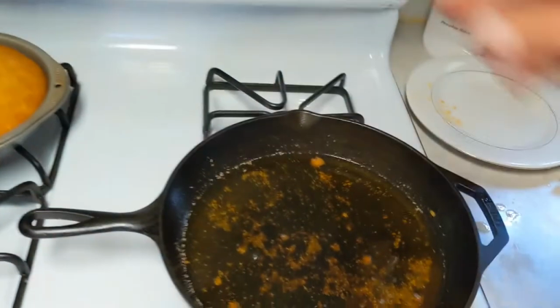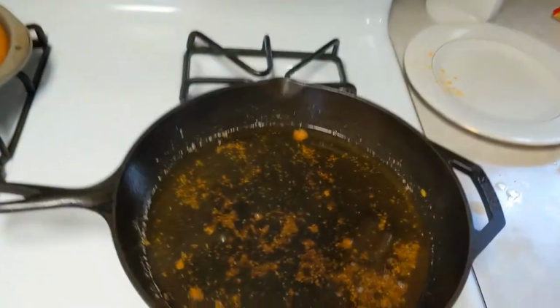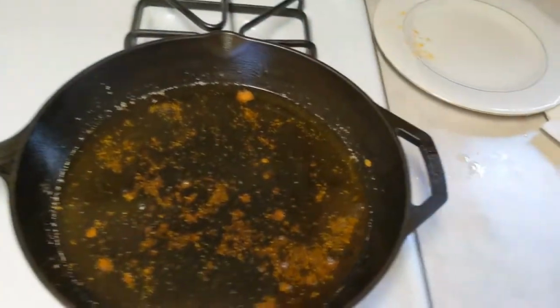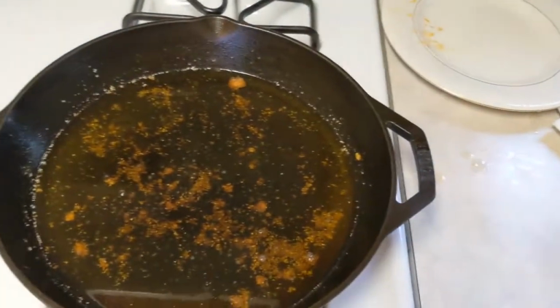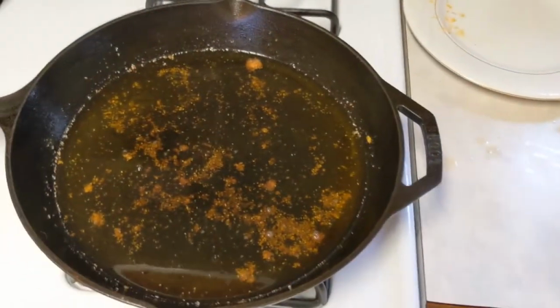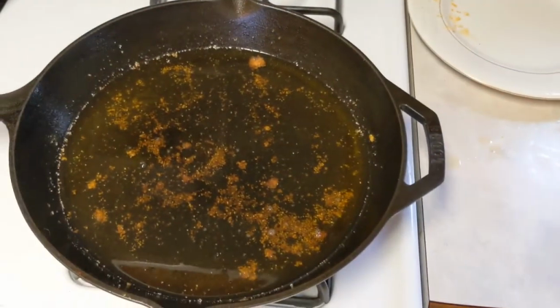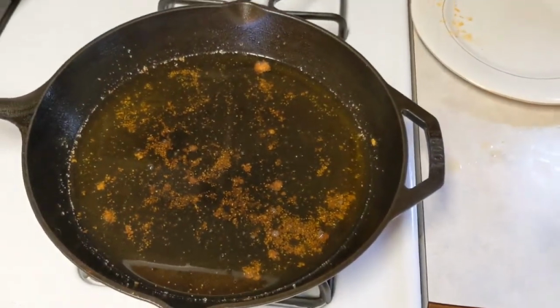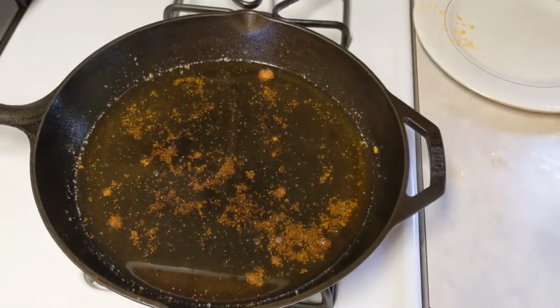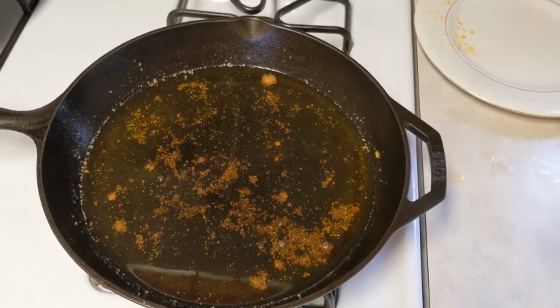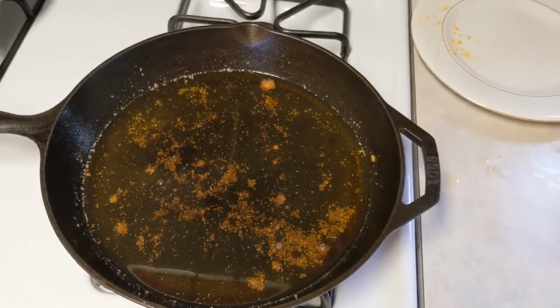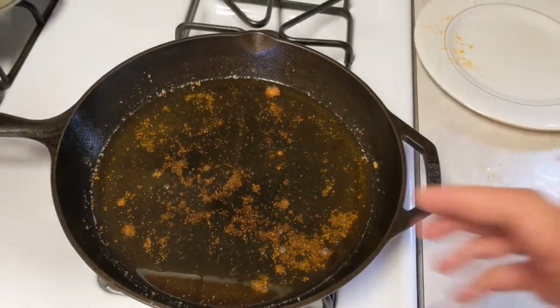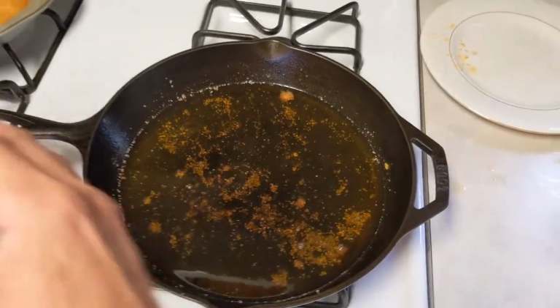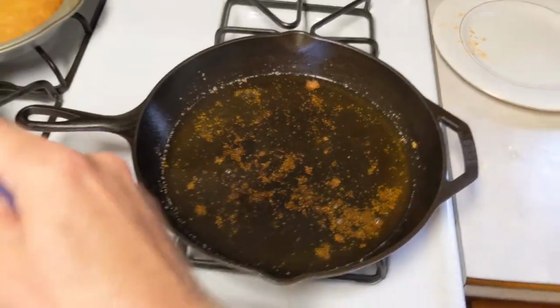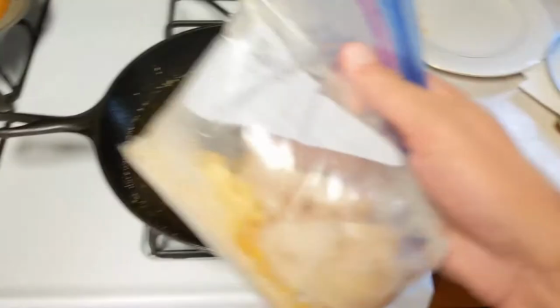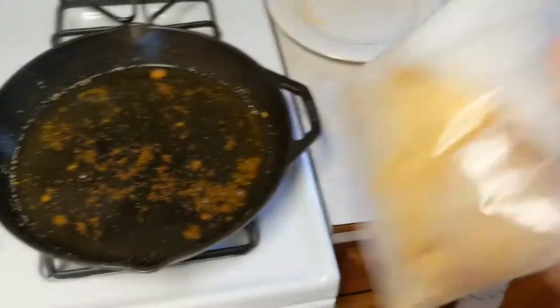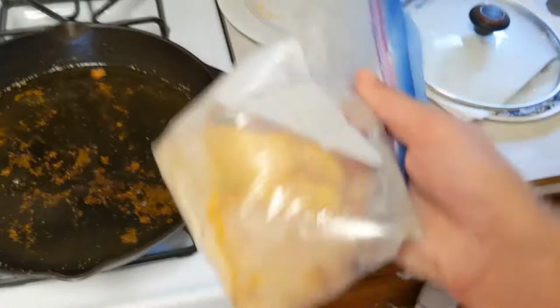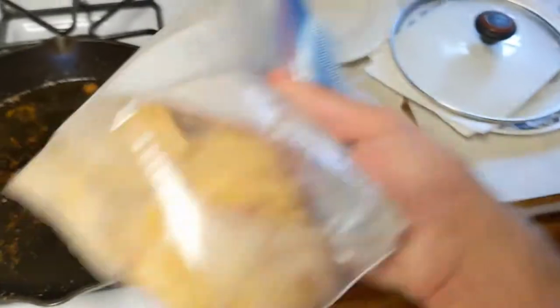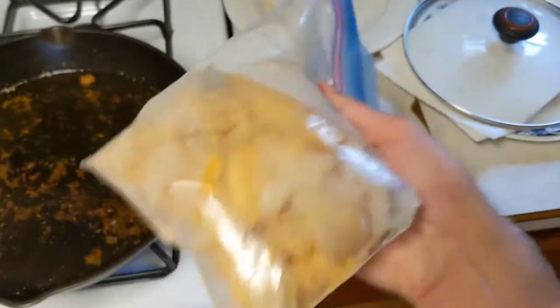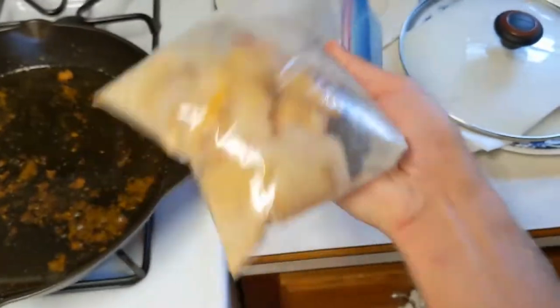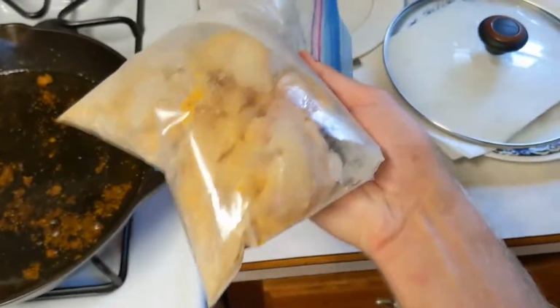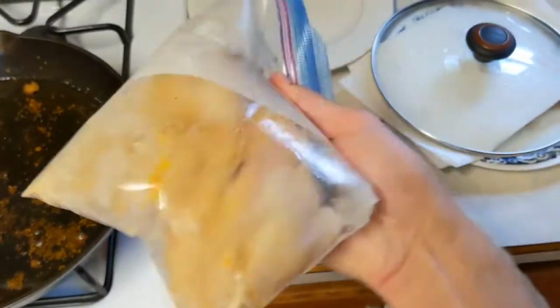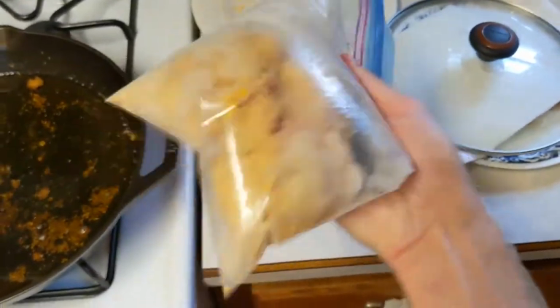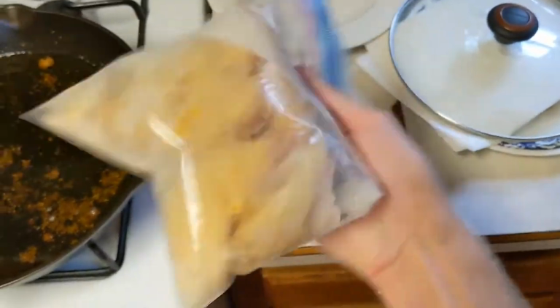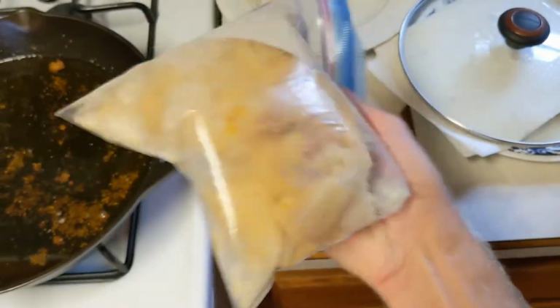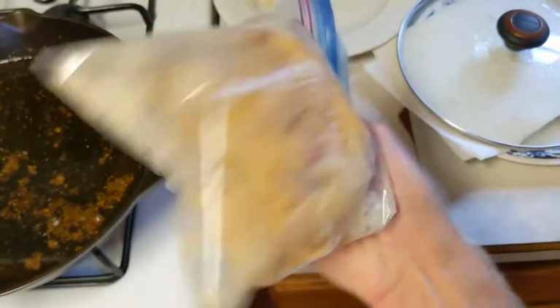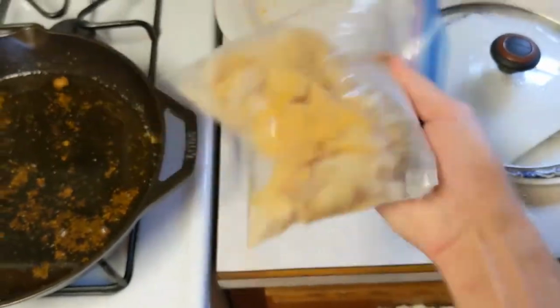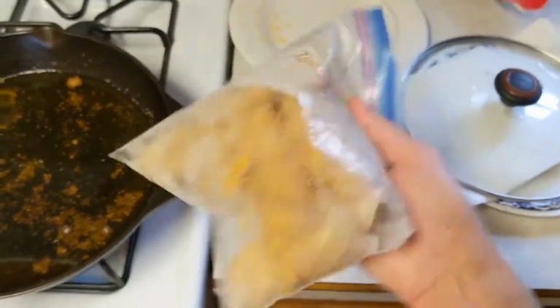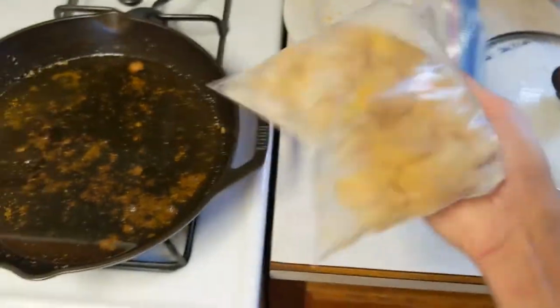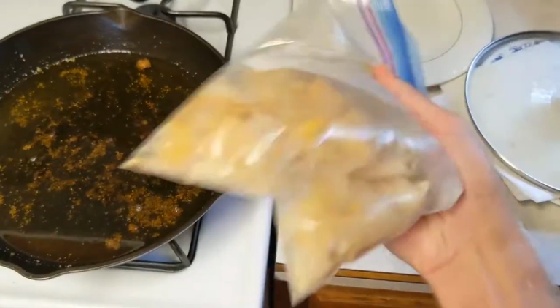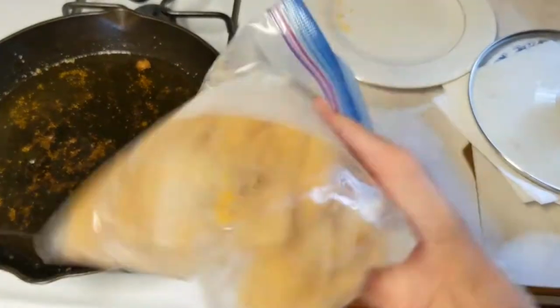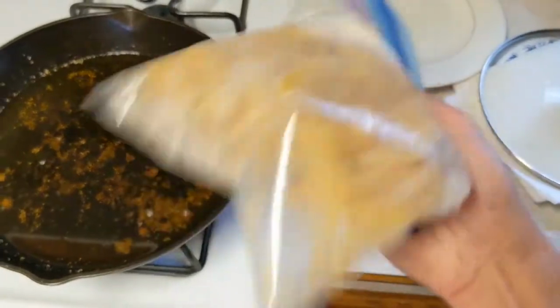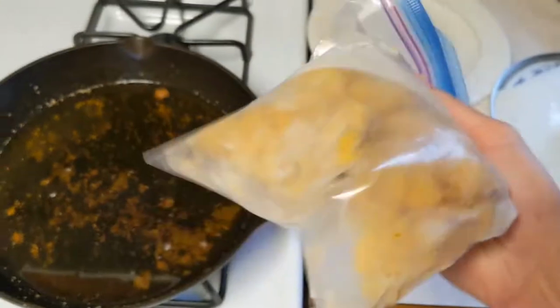We got some grease right here already heated up. As you can see we already did a batch. So you just get it in there and give it a nice toss.